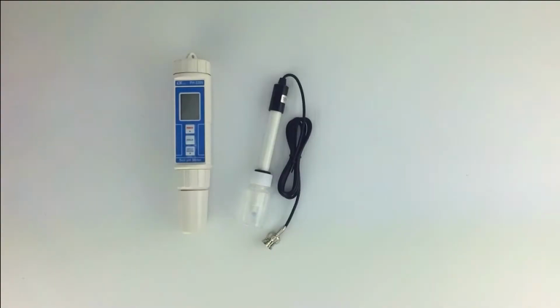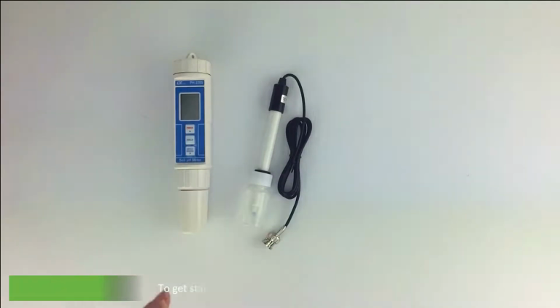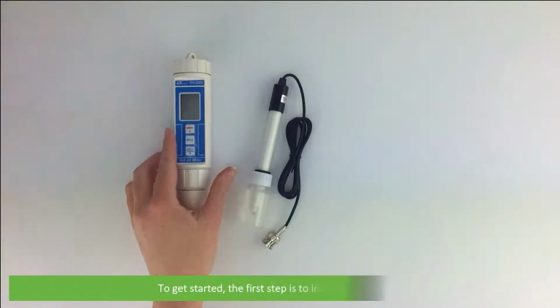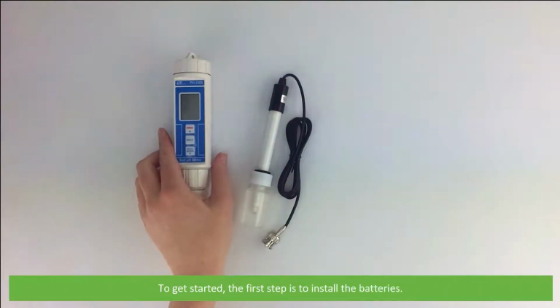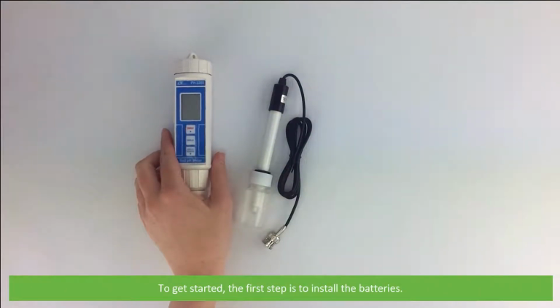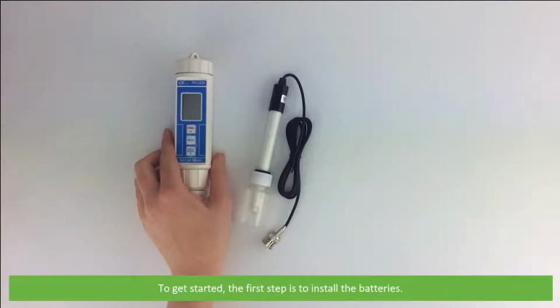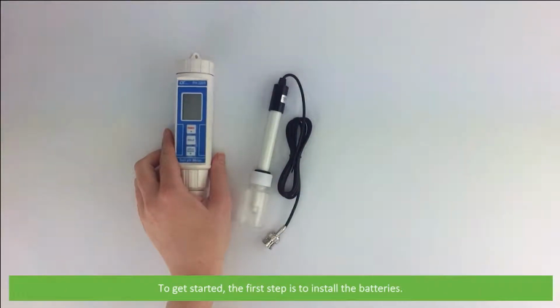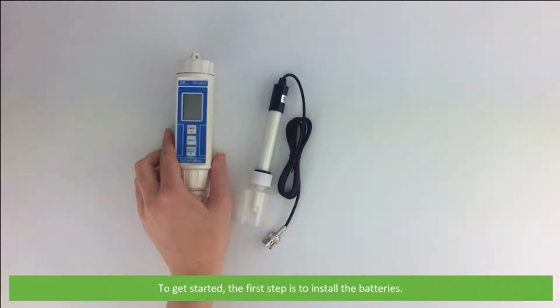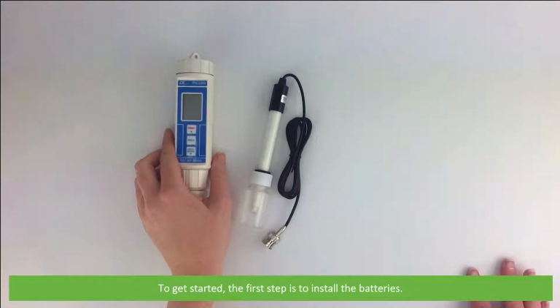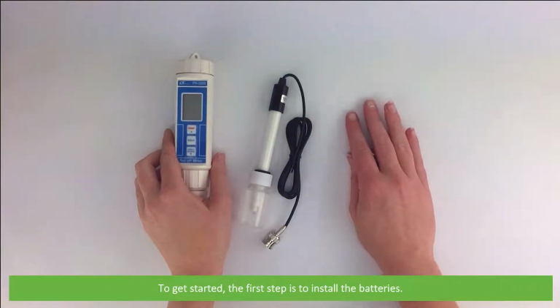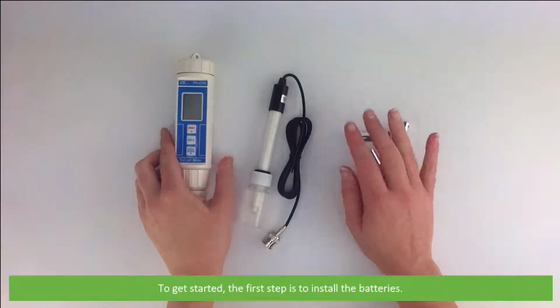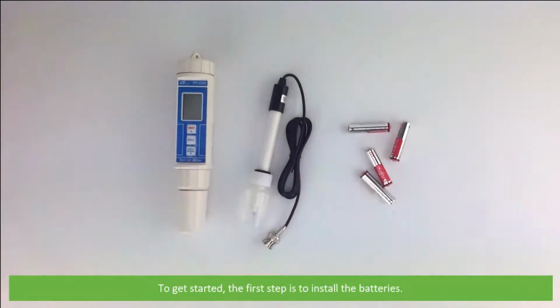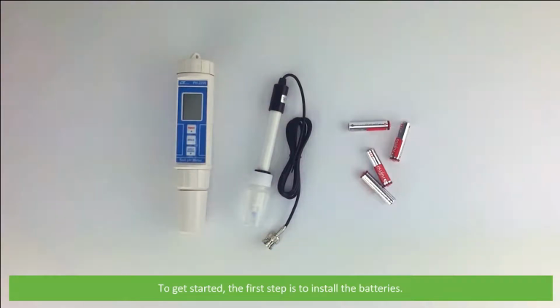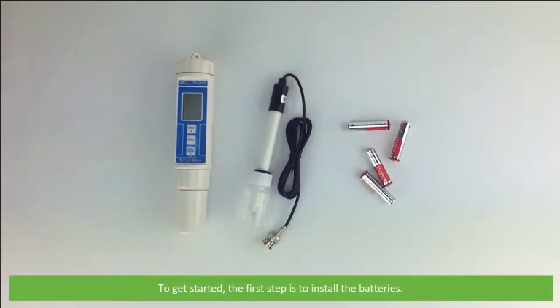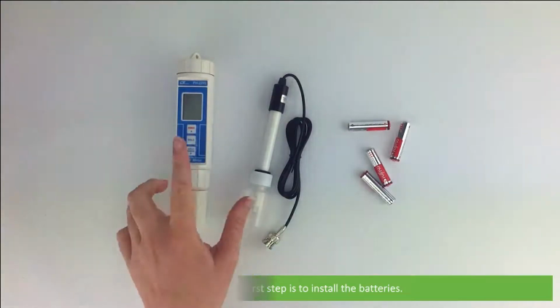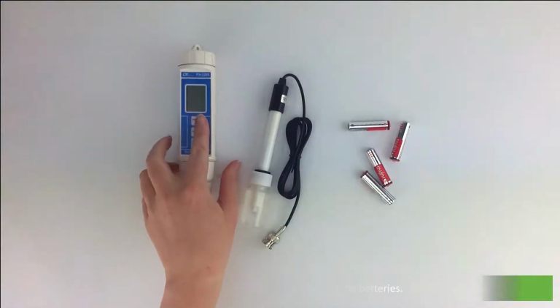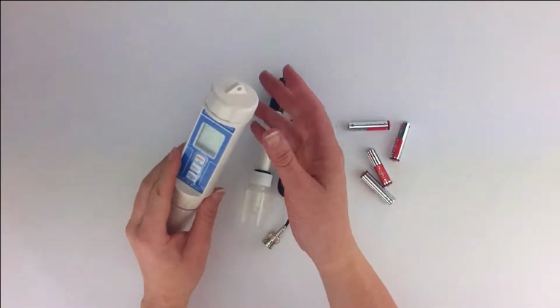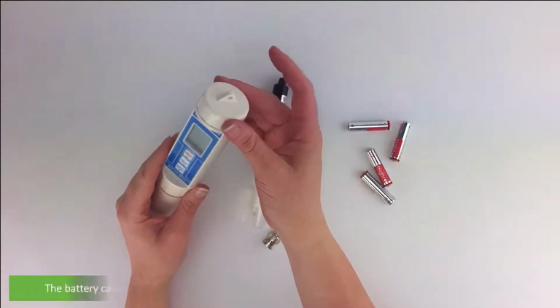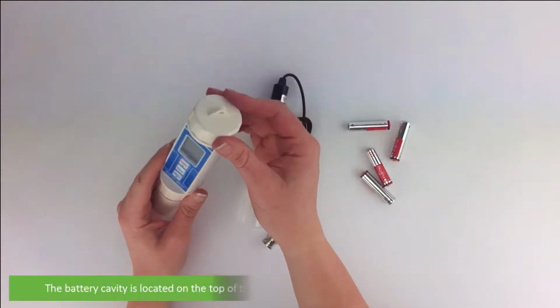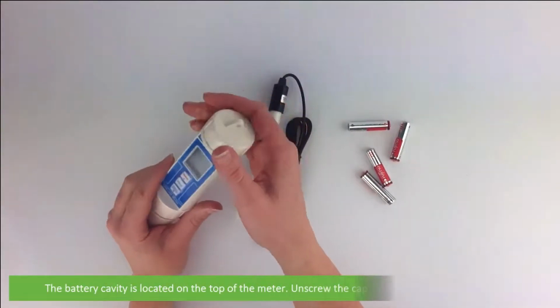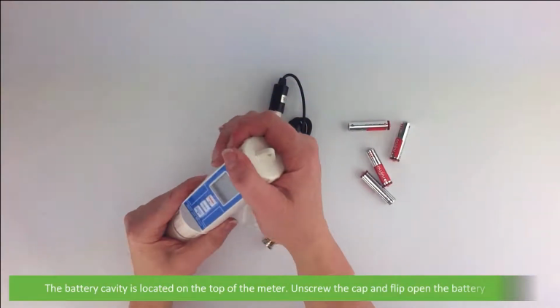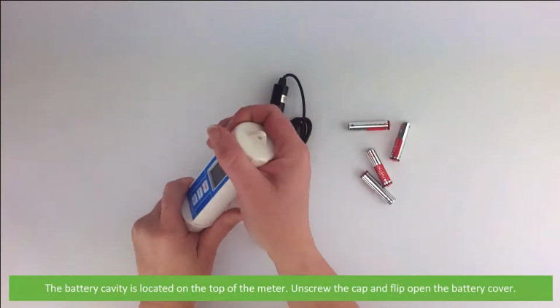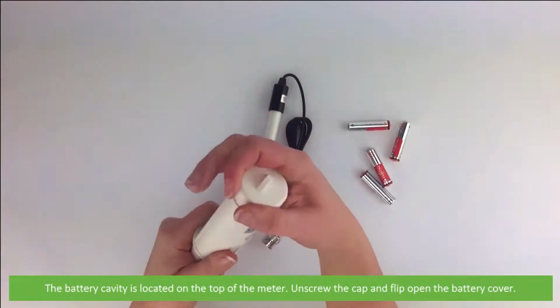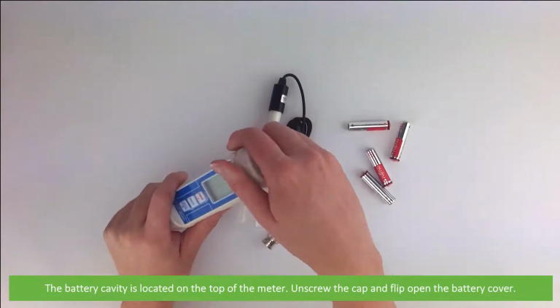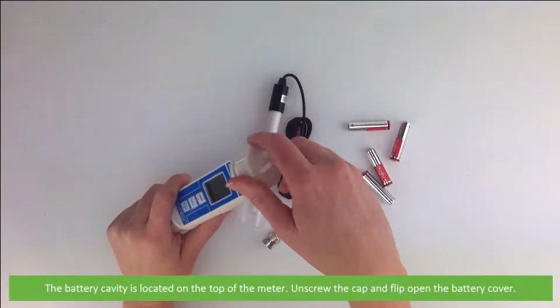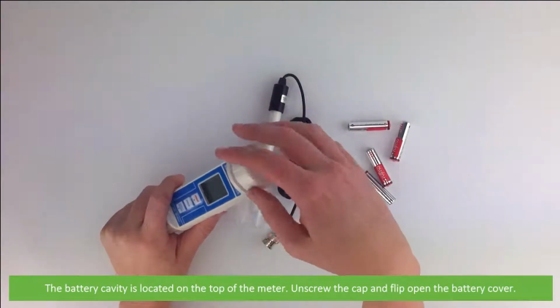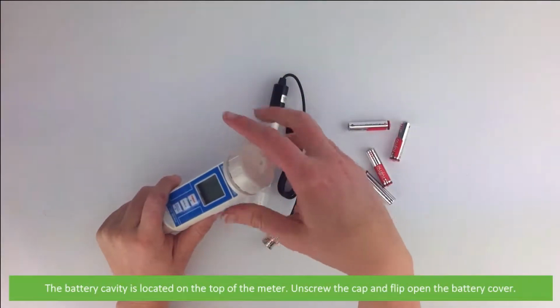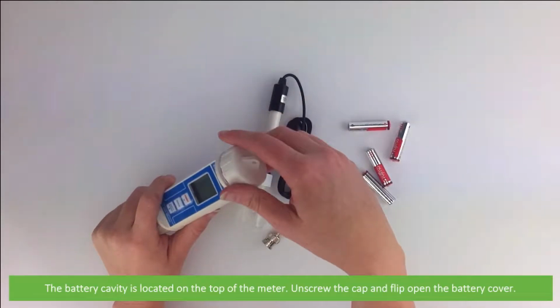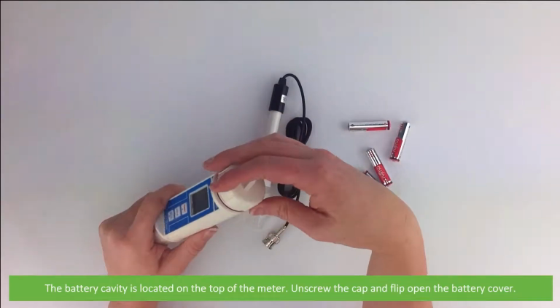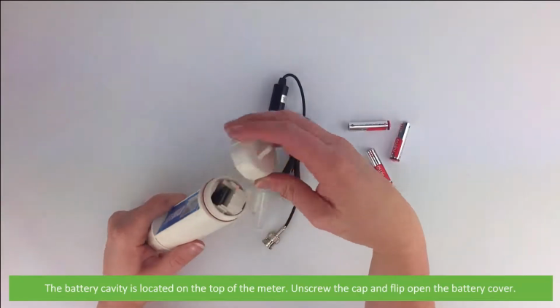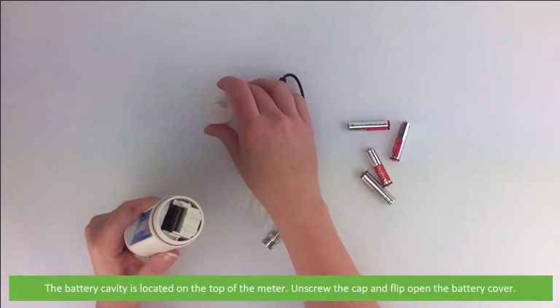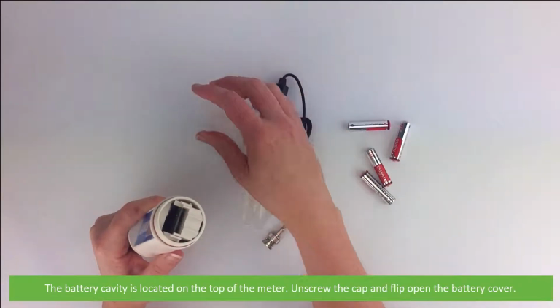To get started the first step is to install the batteries. The battery cavity is located on the top of the meter — simply unscrew the cap and flip open the battery cover.